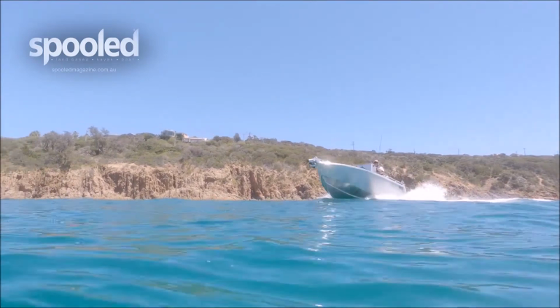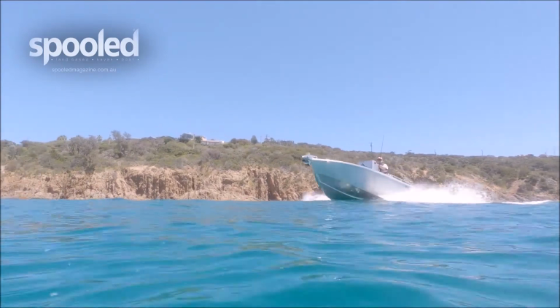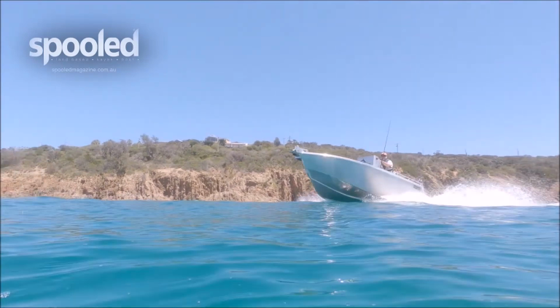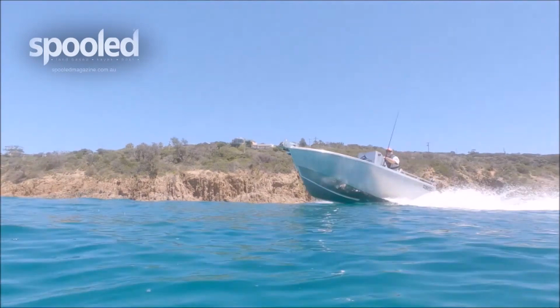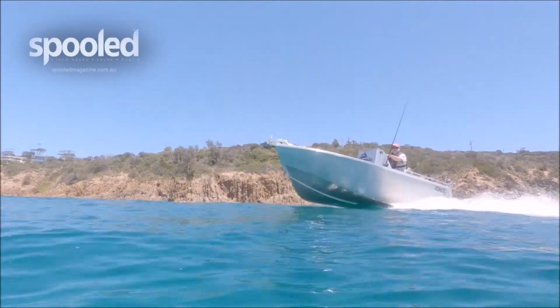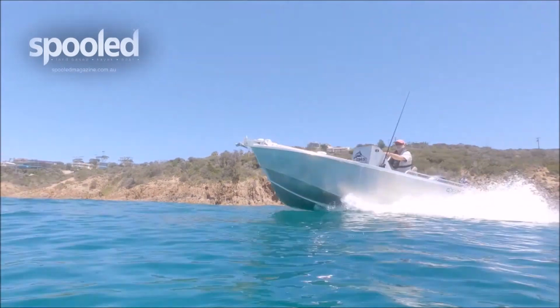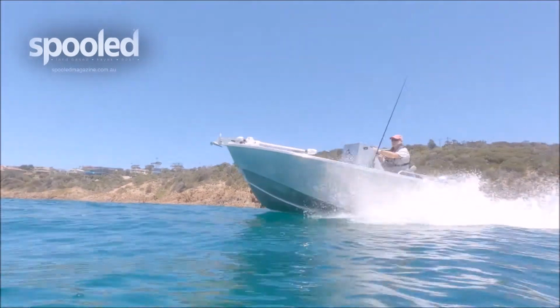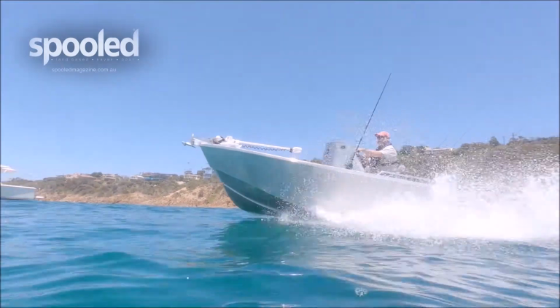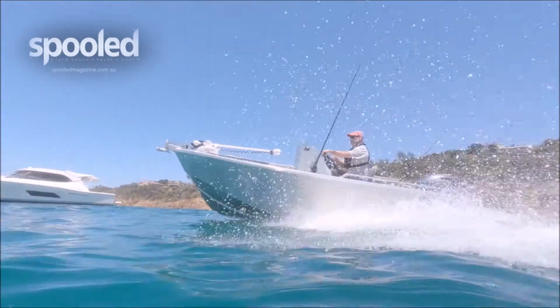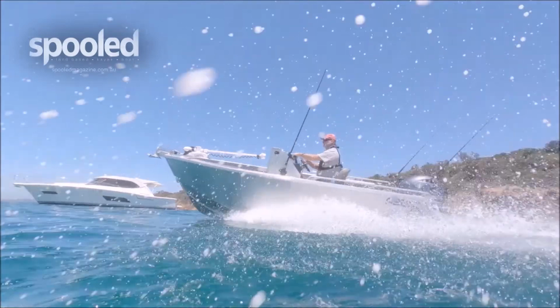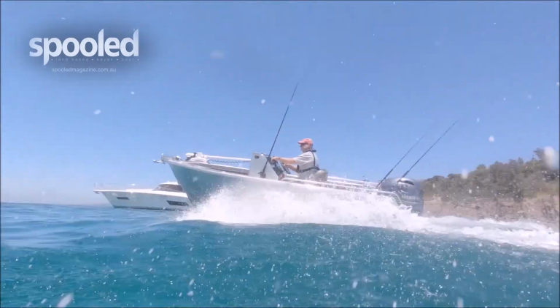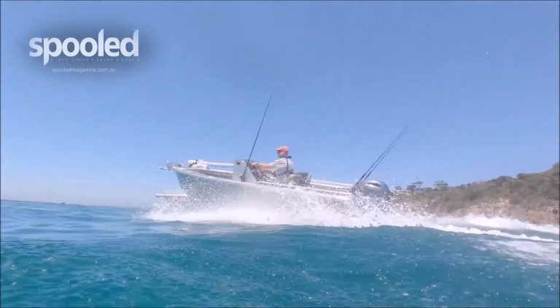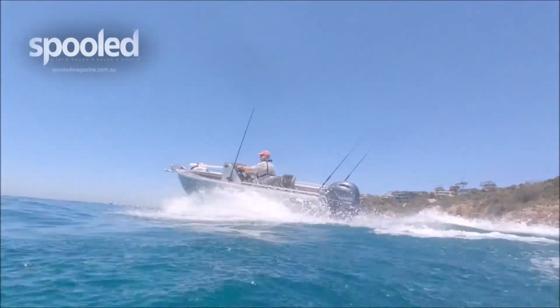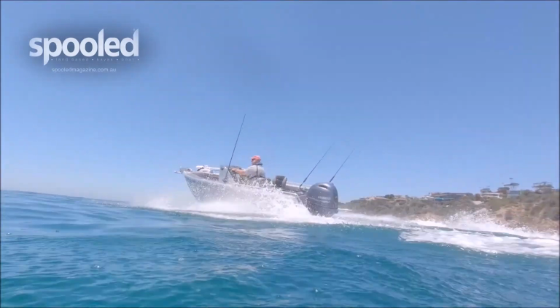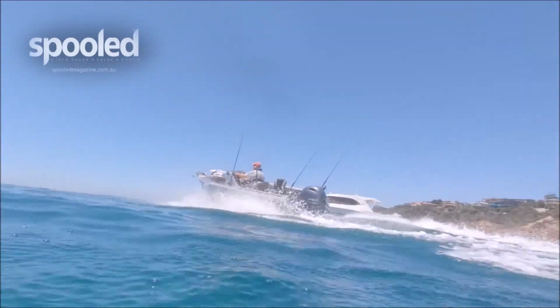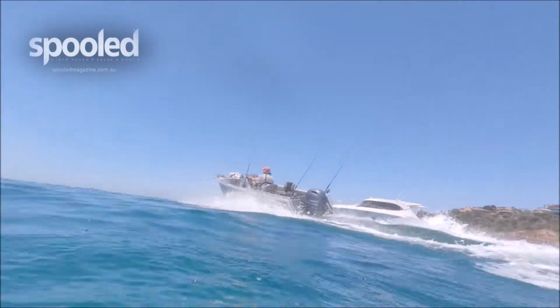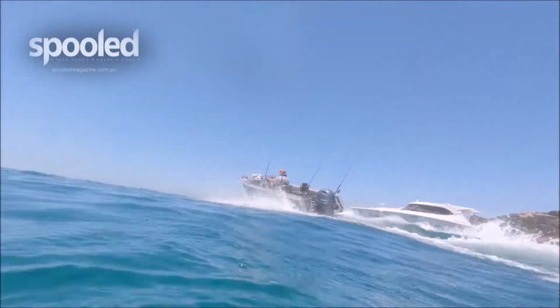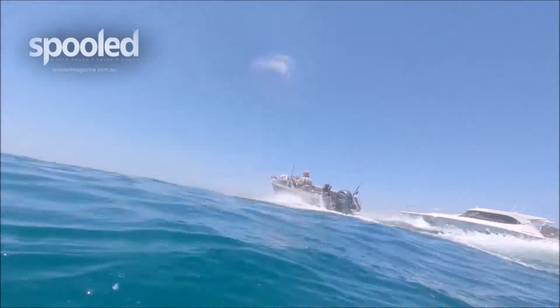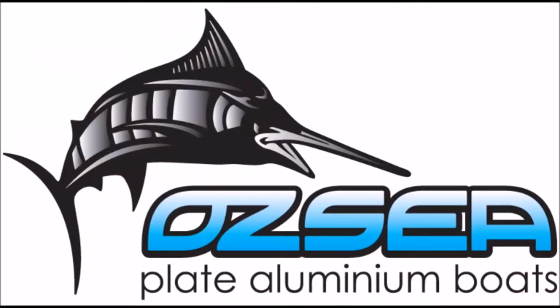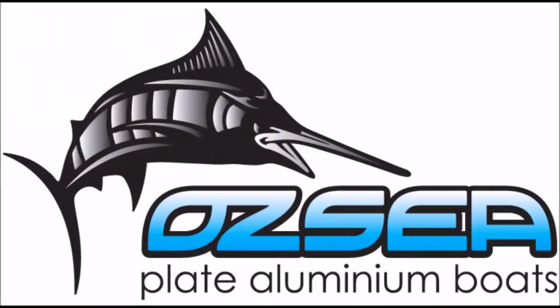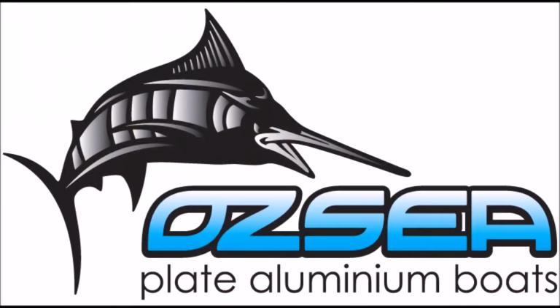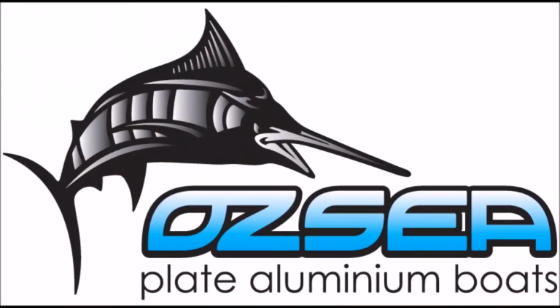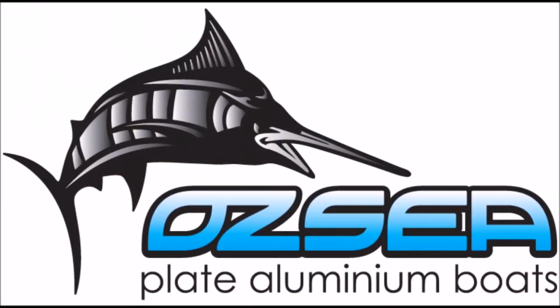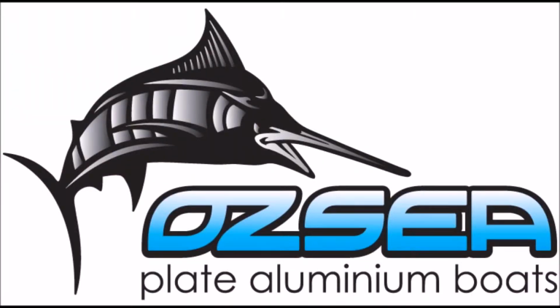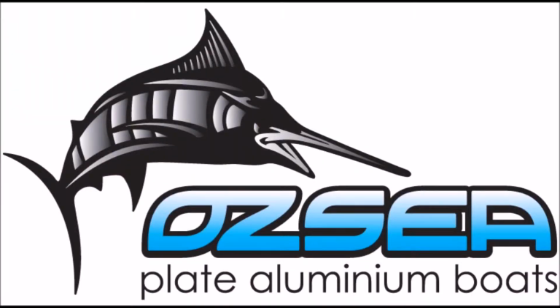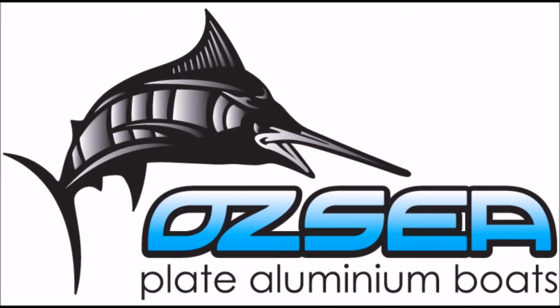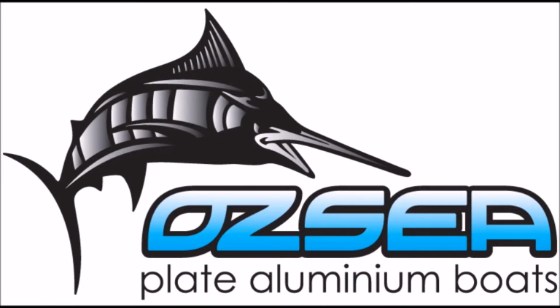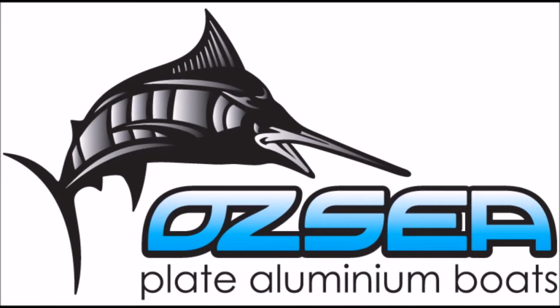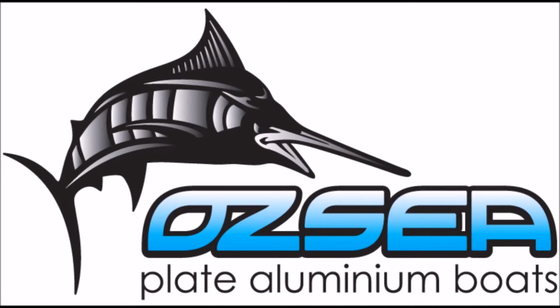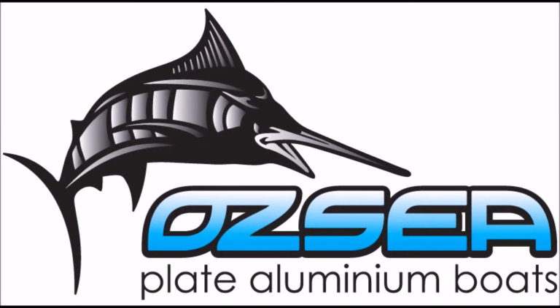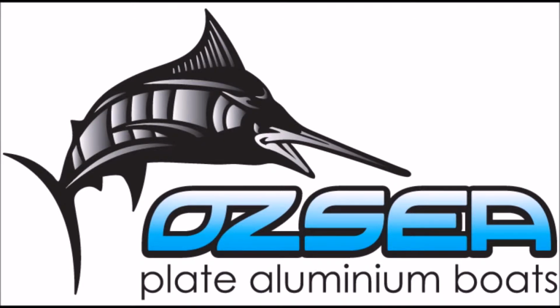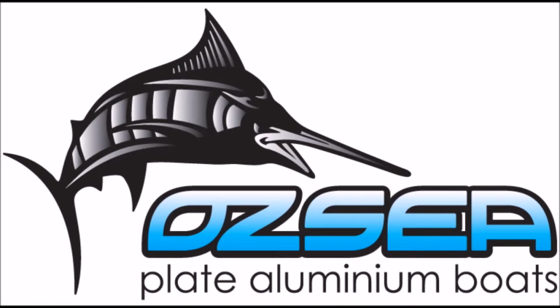Melbourne-based AusSea Plate Boats are leaders in commercial and recreational aluminium boat construction. Get into it with AusSea — we did.